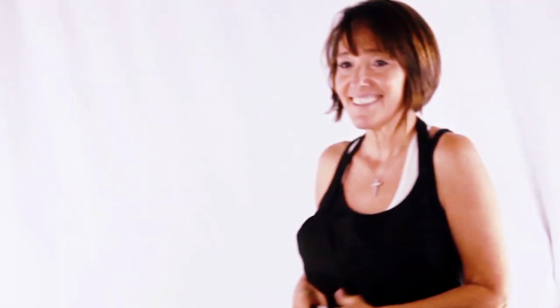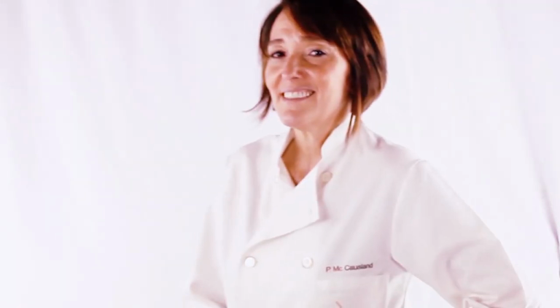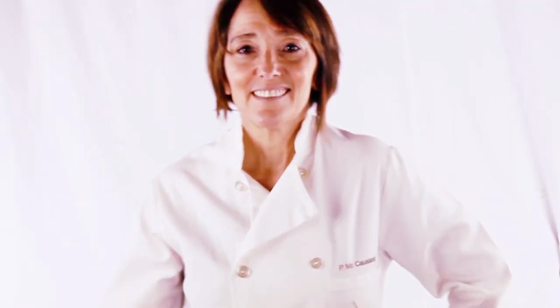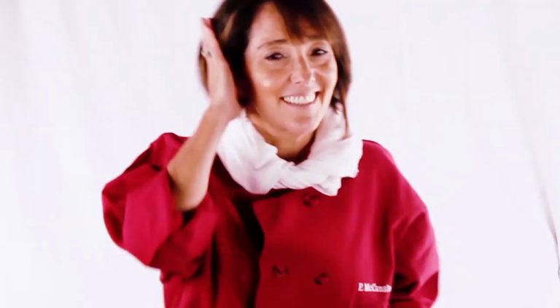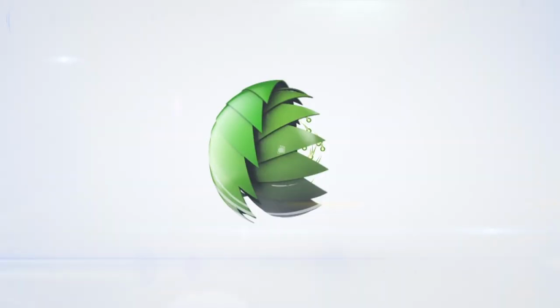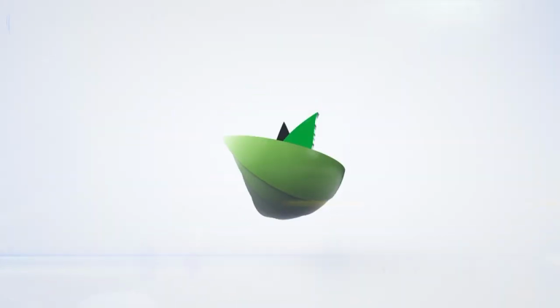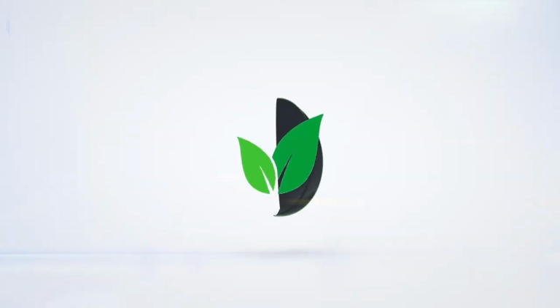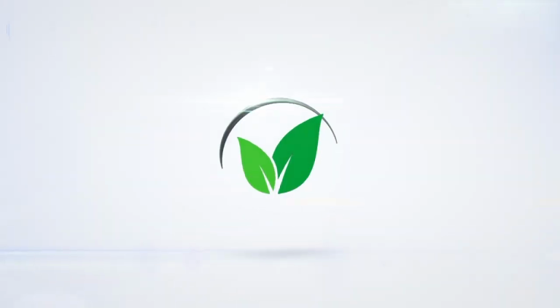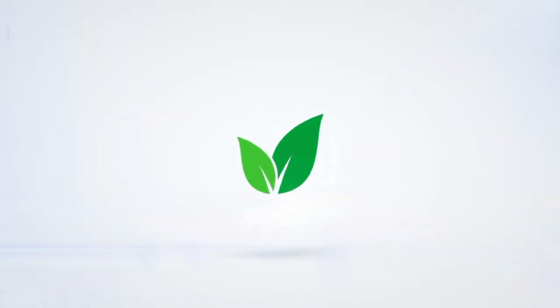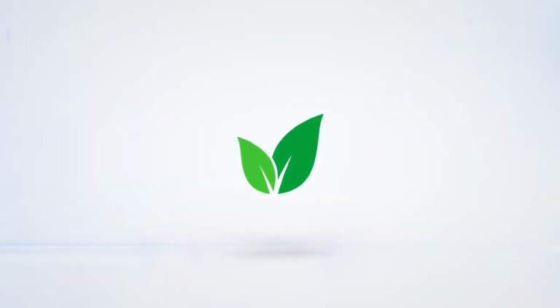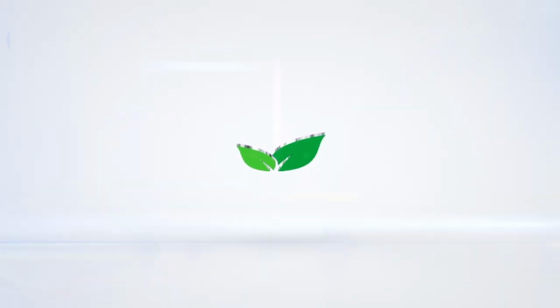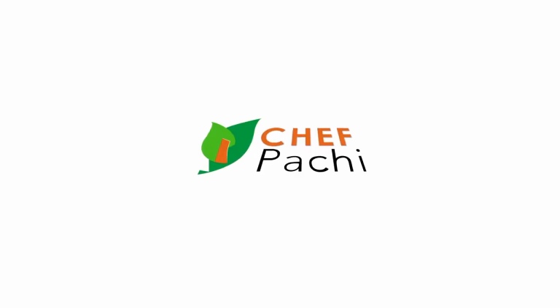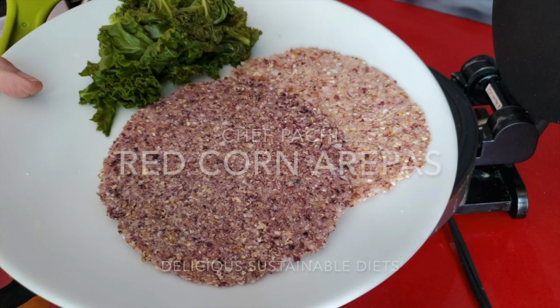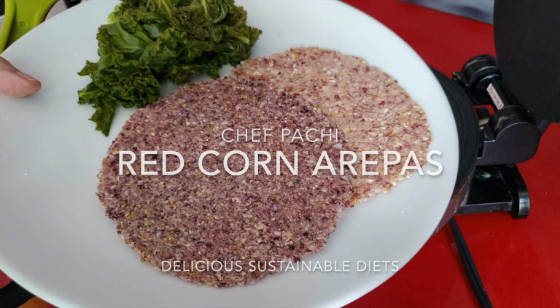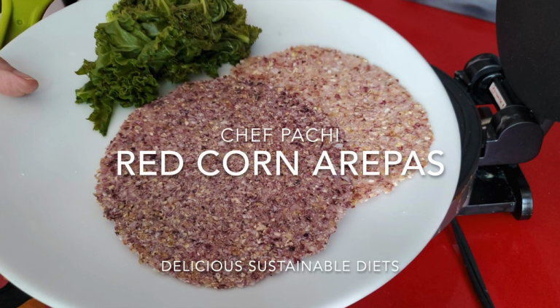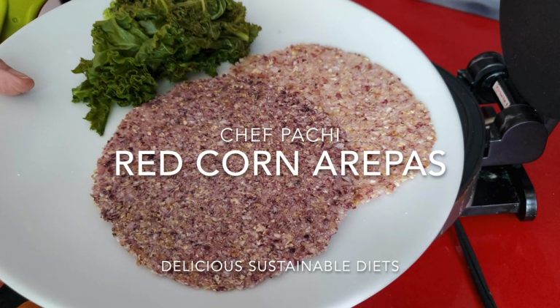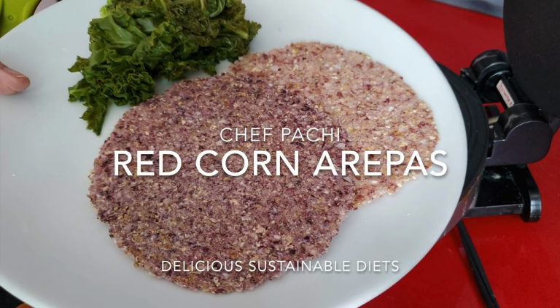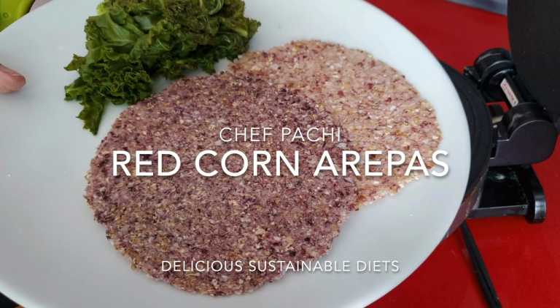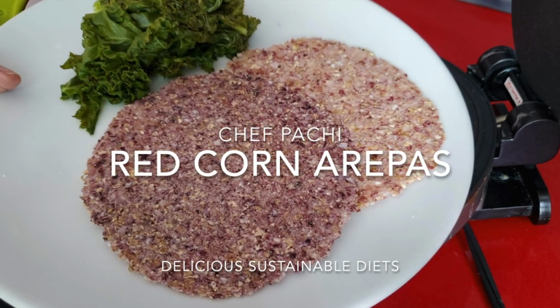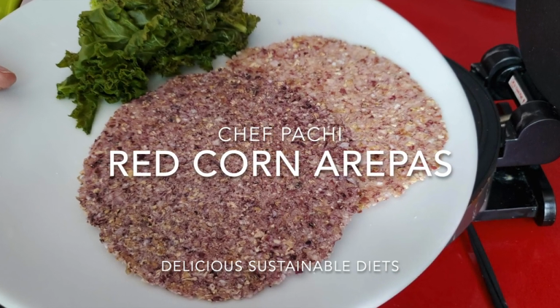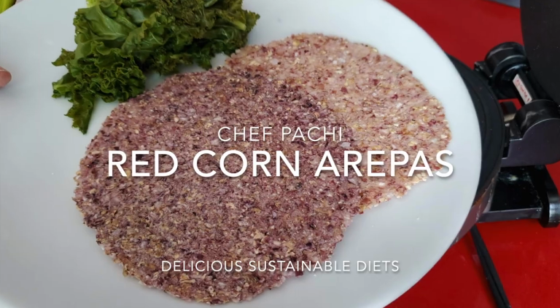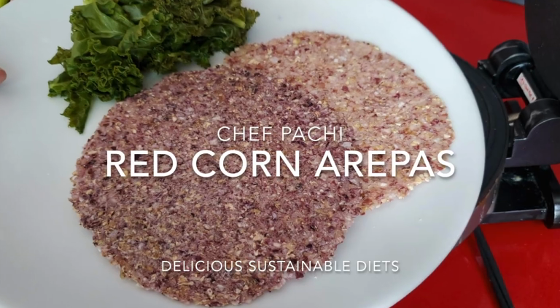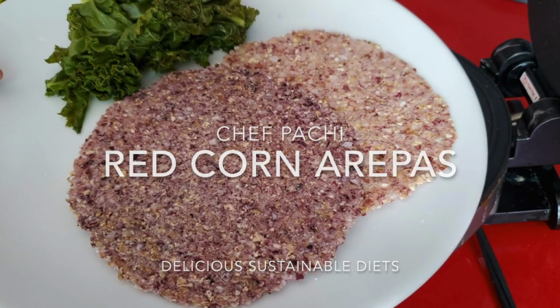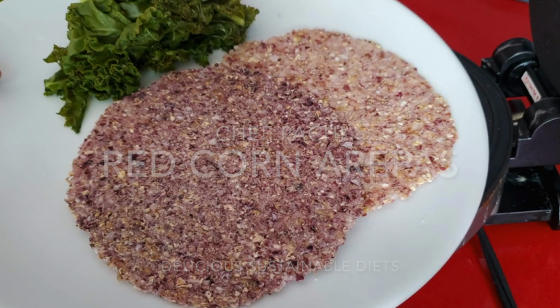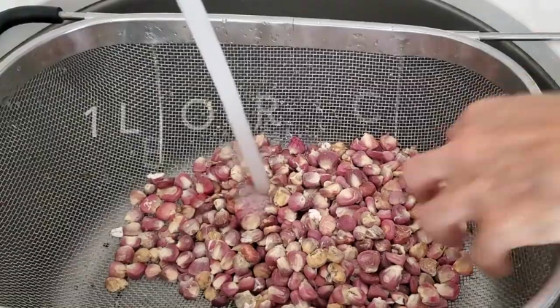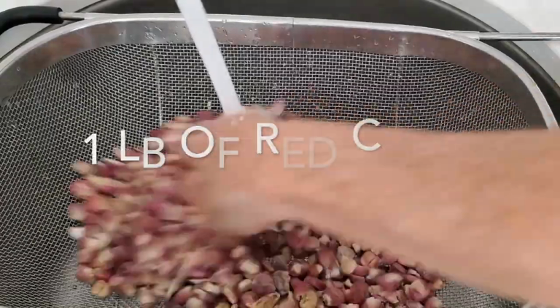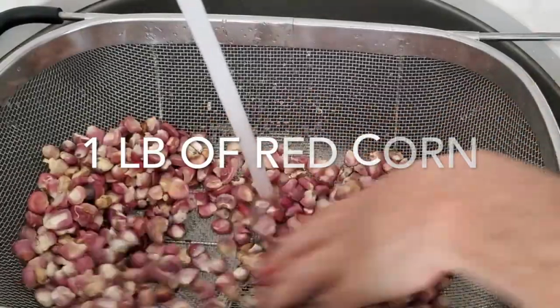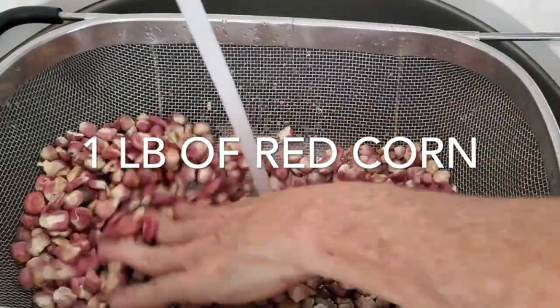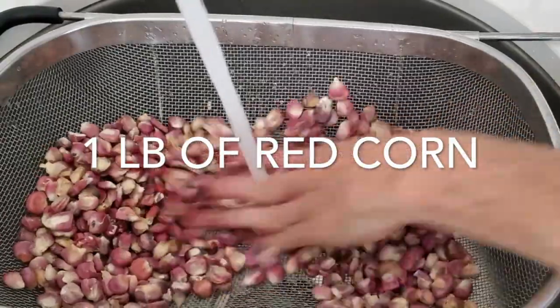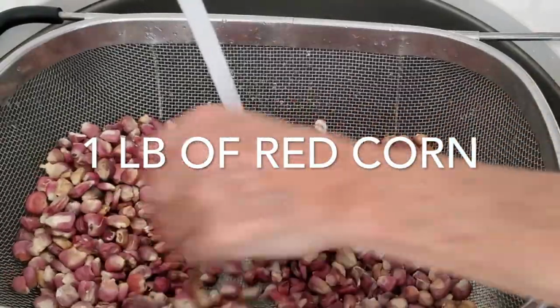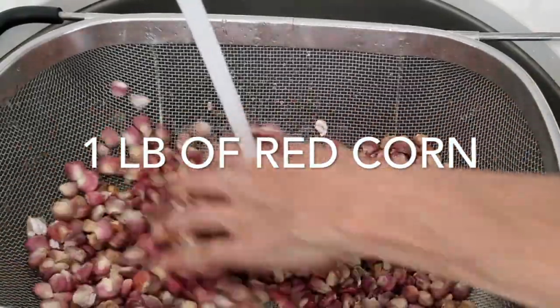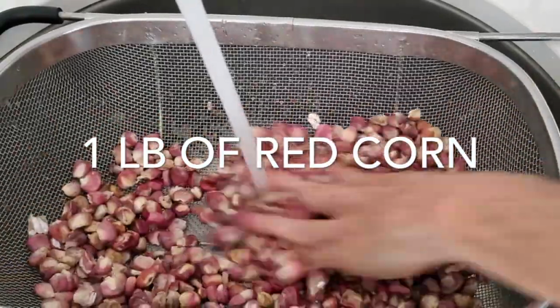Eat delicious and lose weight with Chef Pachi. Hi, this is Chef Pachi and today we're gonna make some amazing red corn arepas.